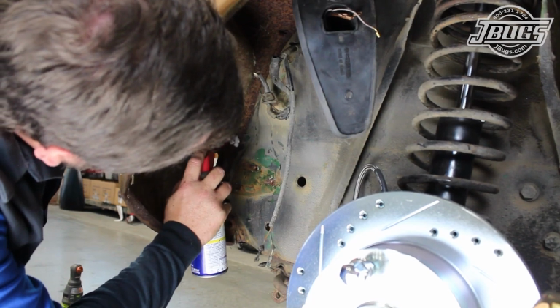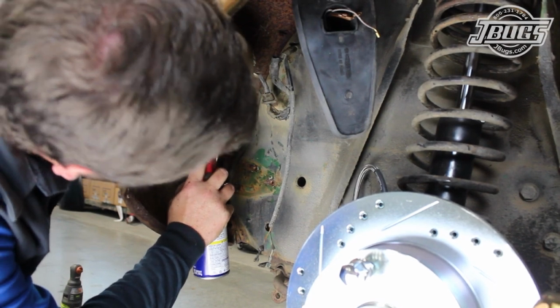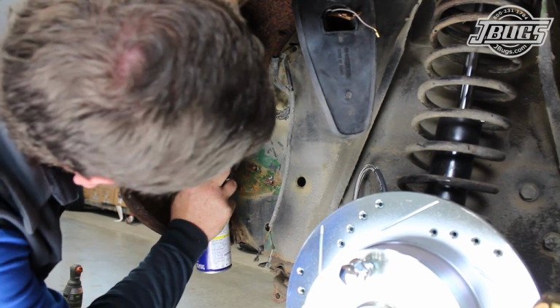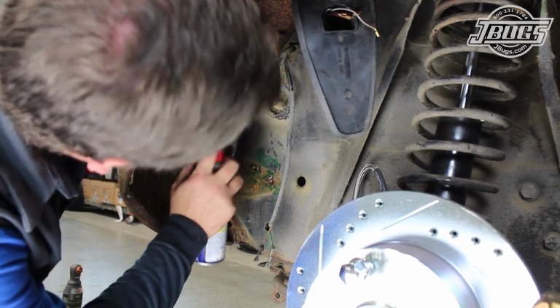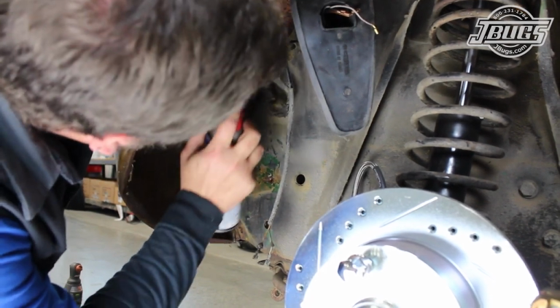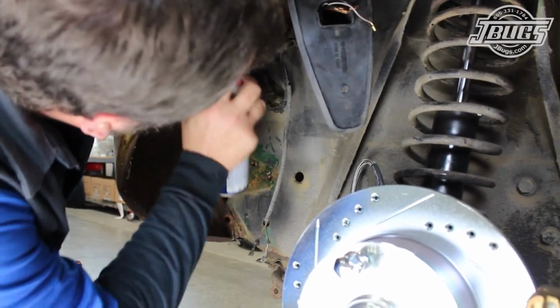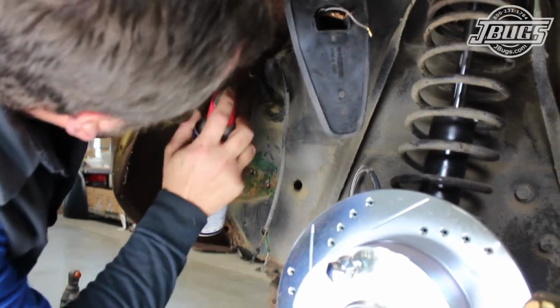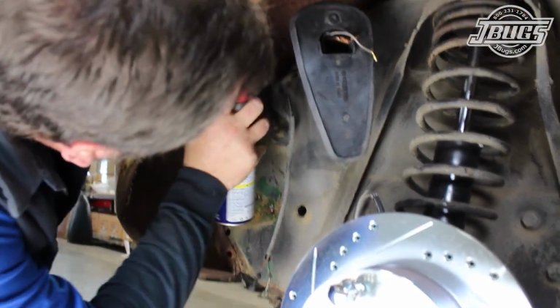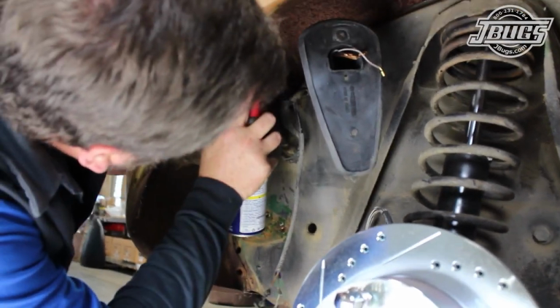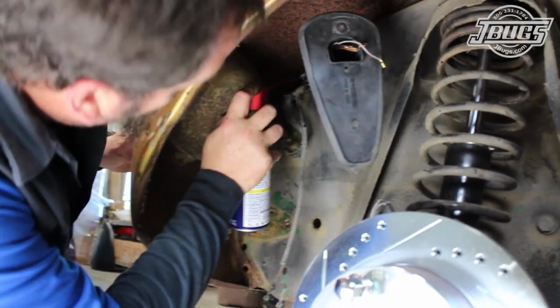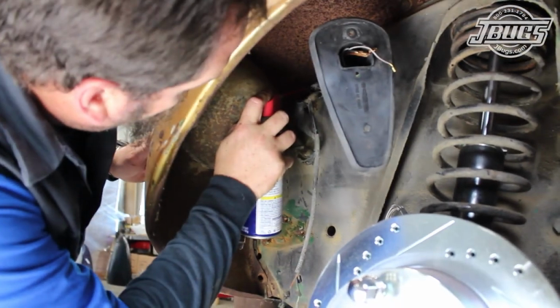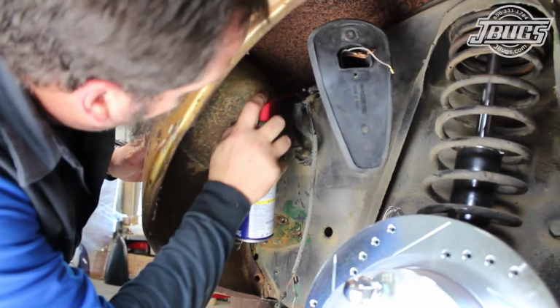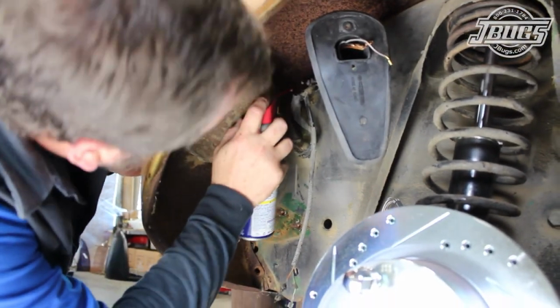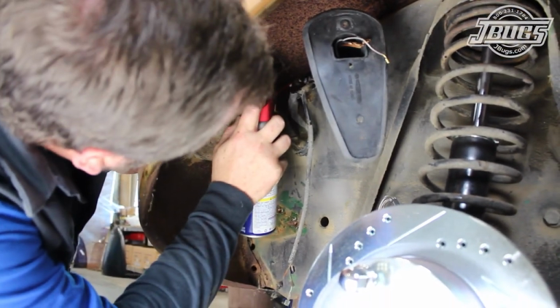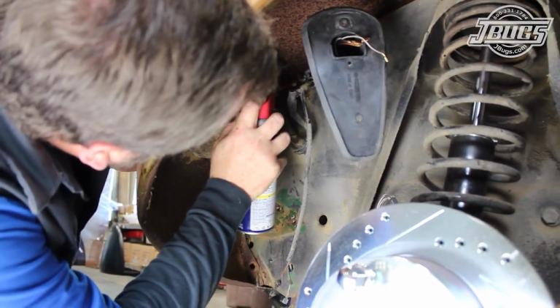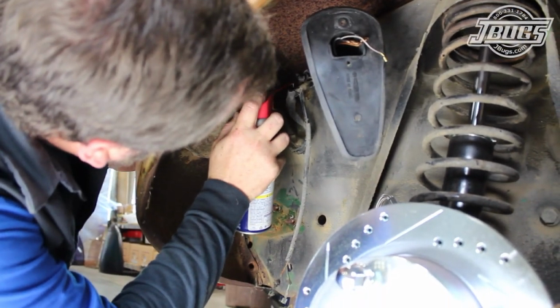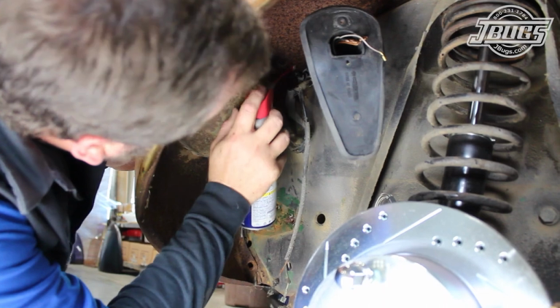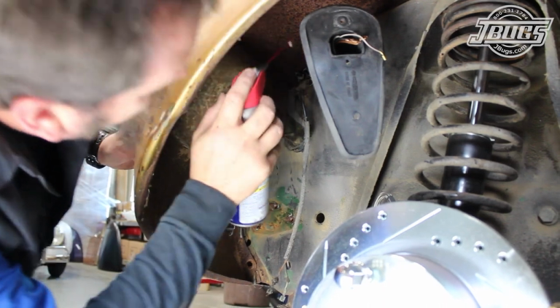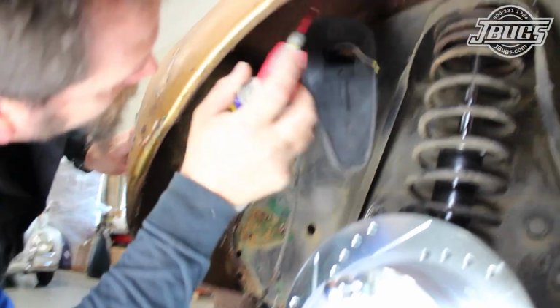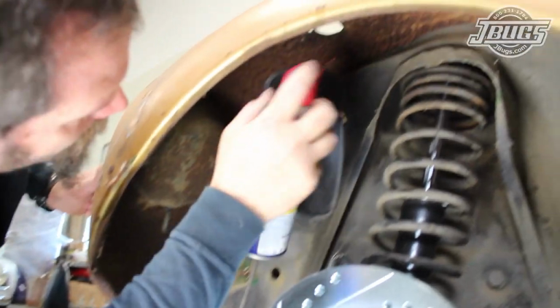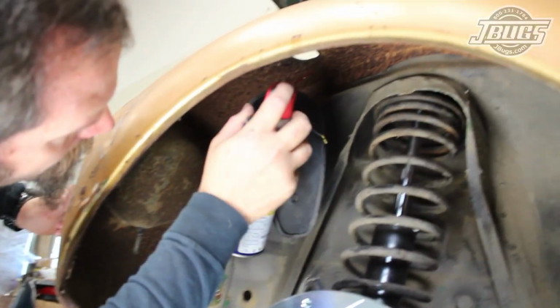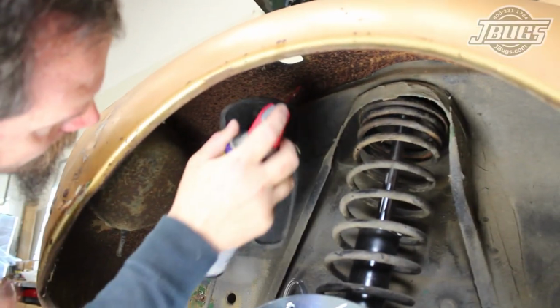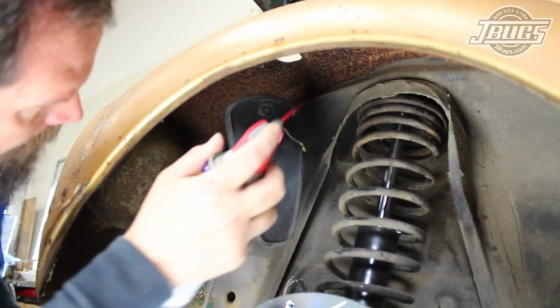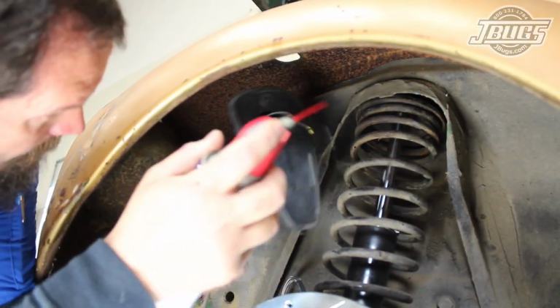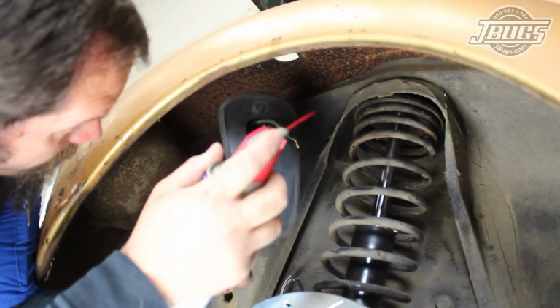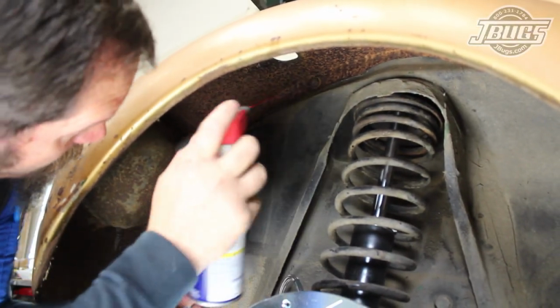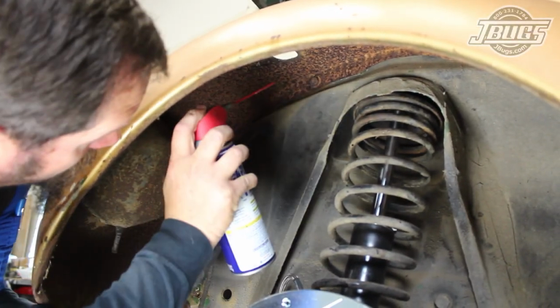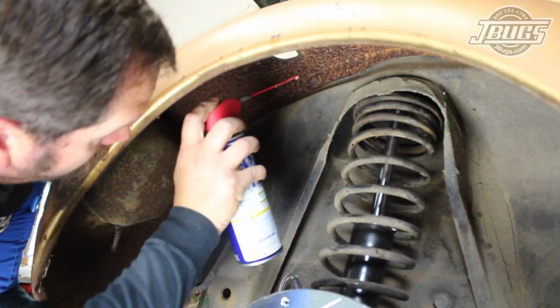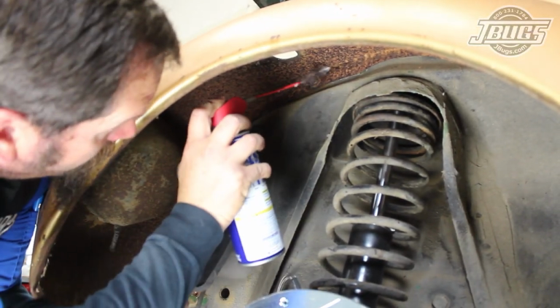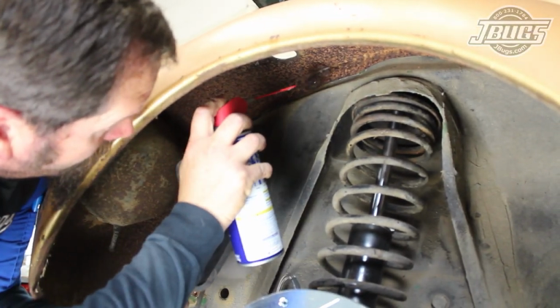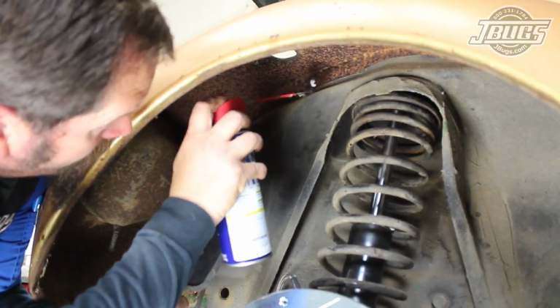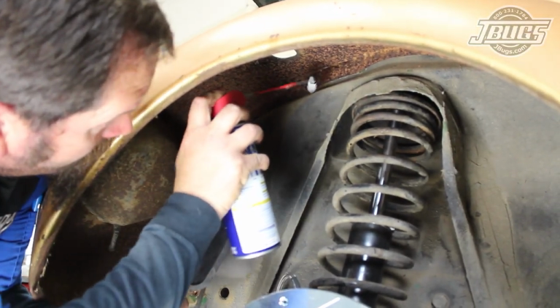Another tip for removing parts on the exterior of the car is to spray penetrating oil on all the hardware you'll be removing a day or two before. It will make removing the hardware much easier.